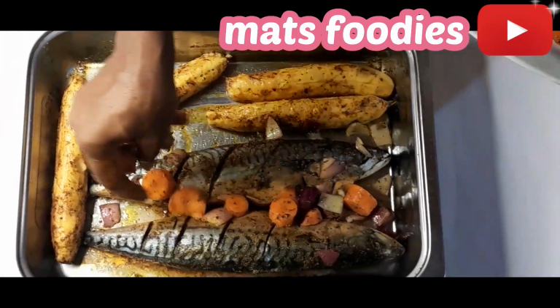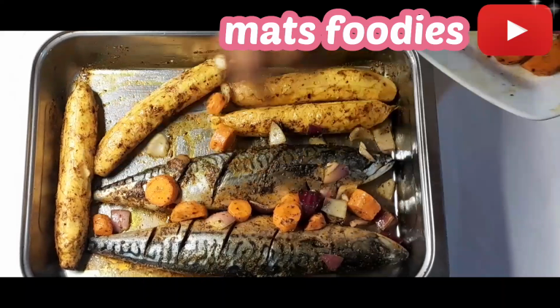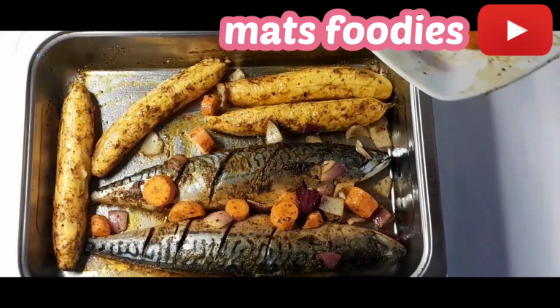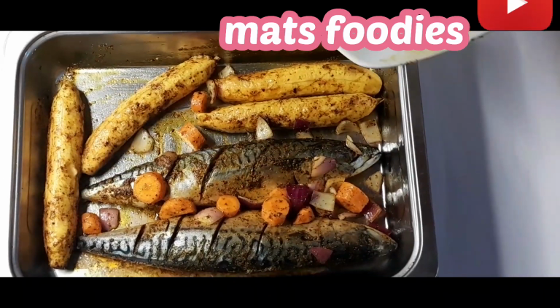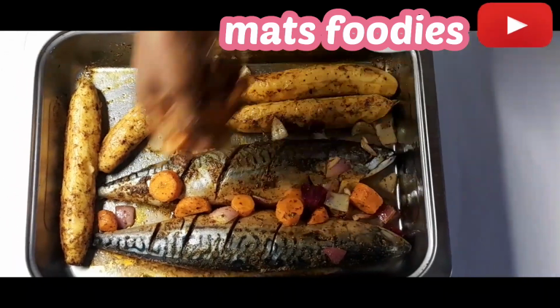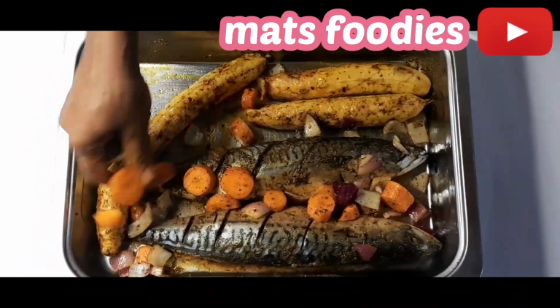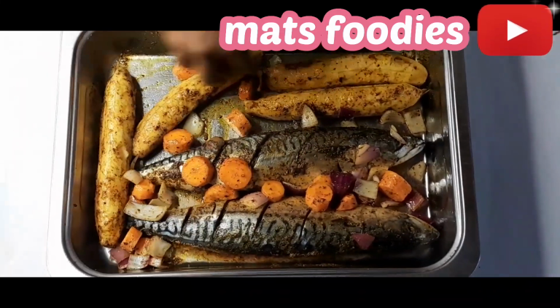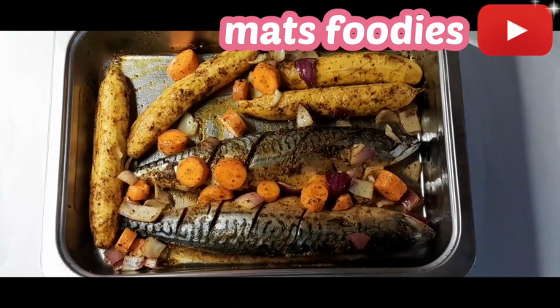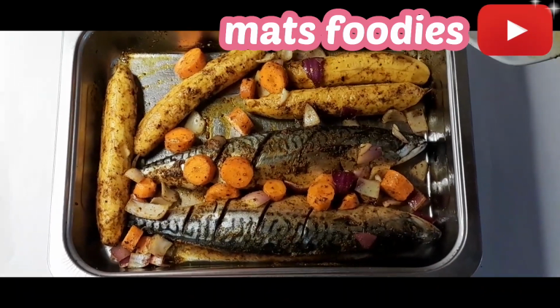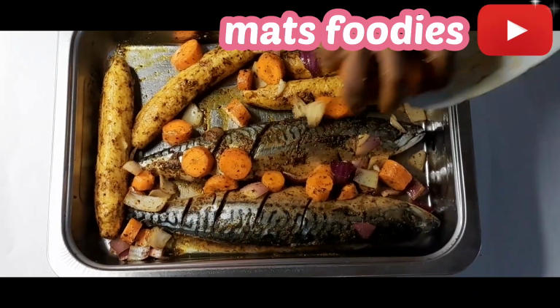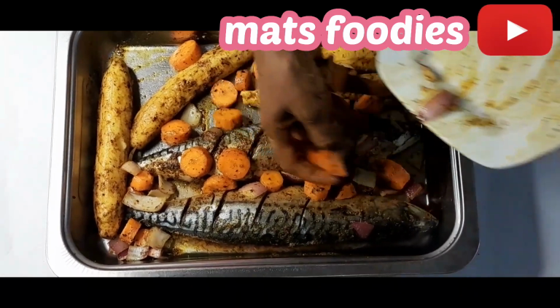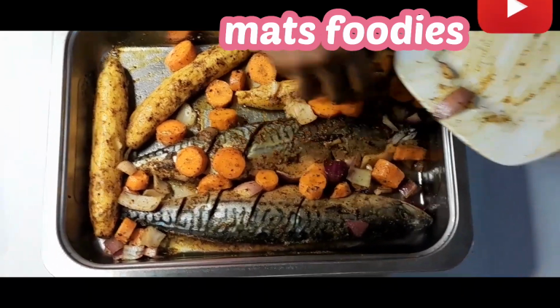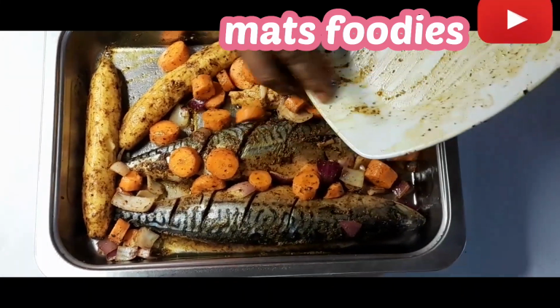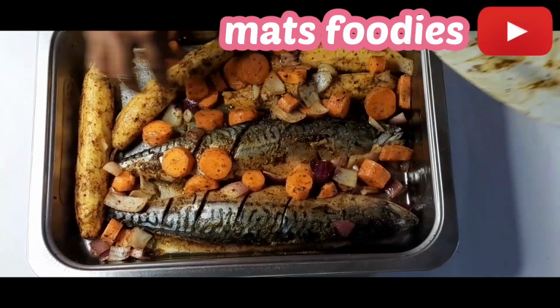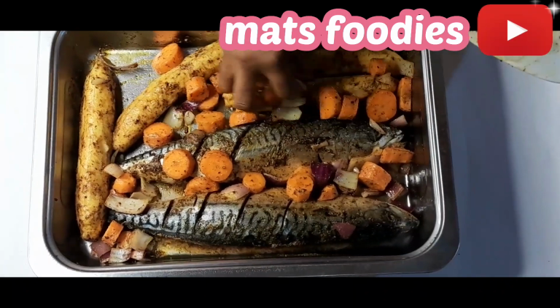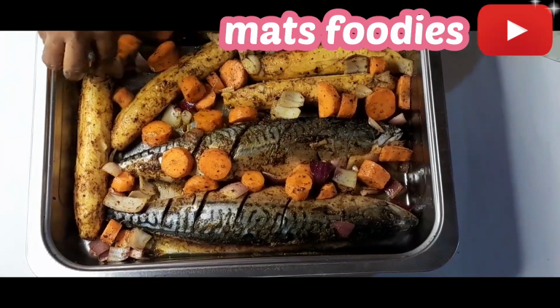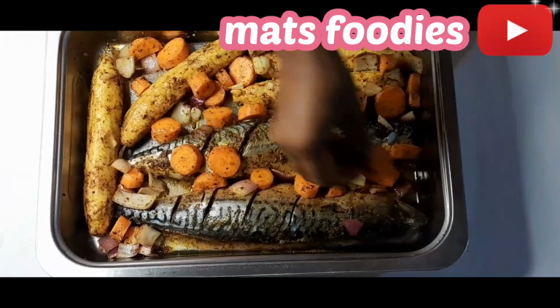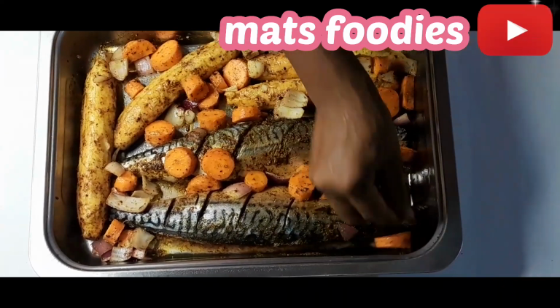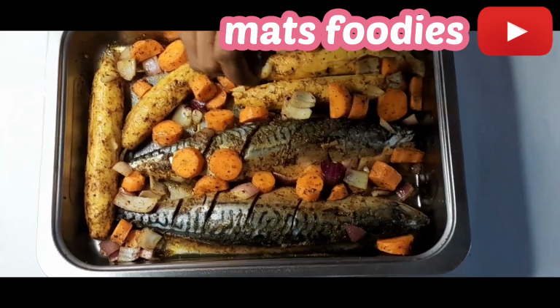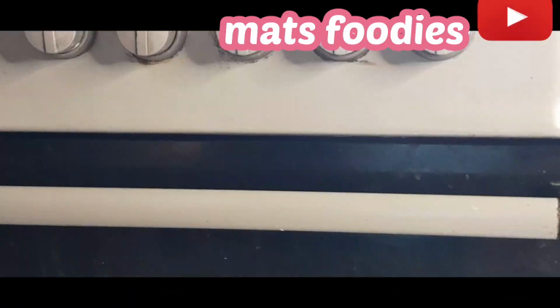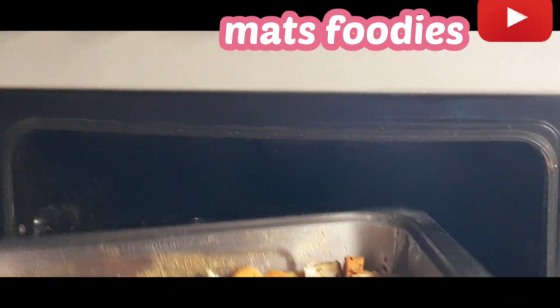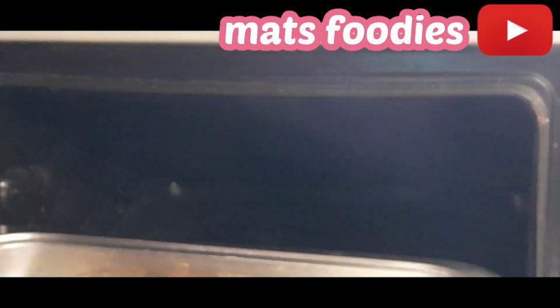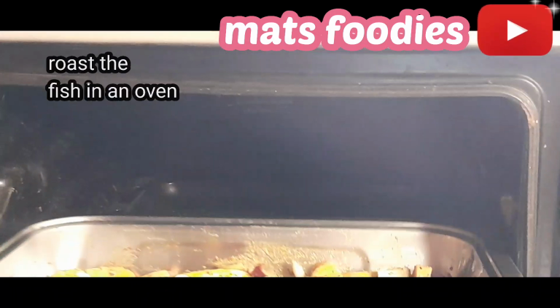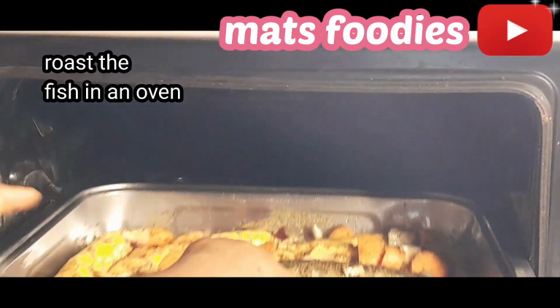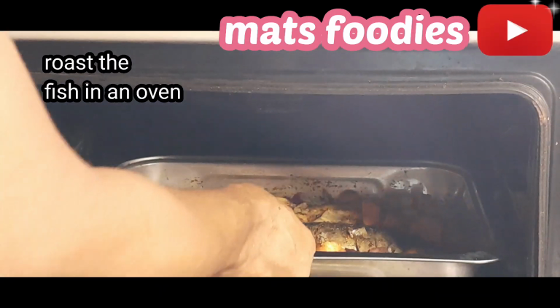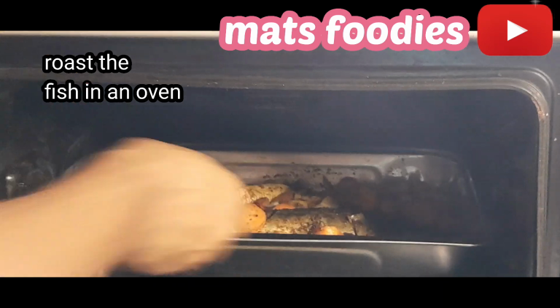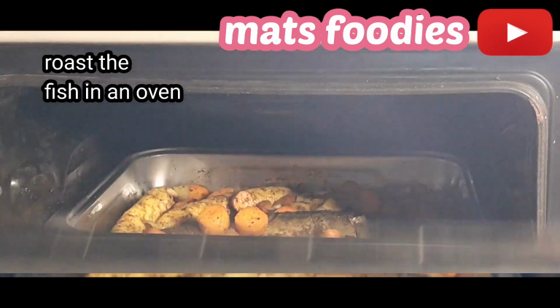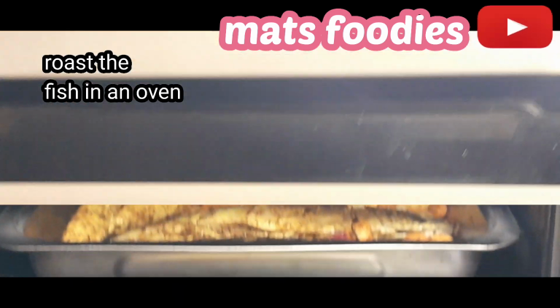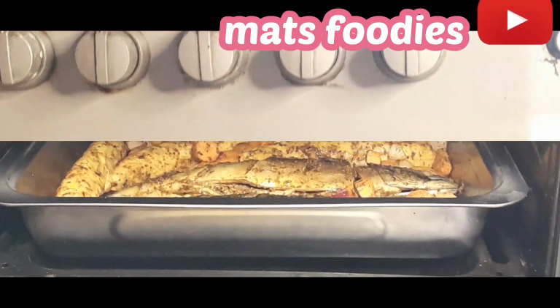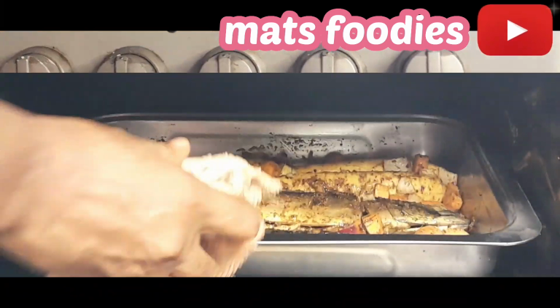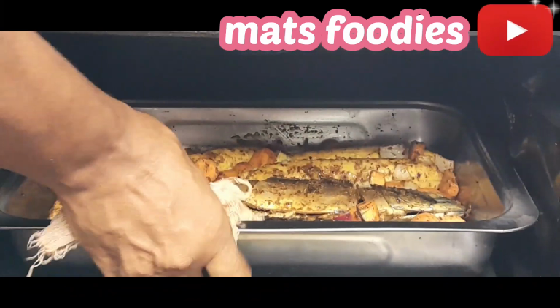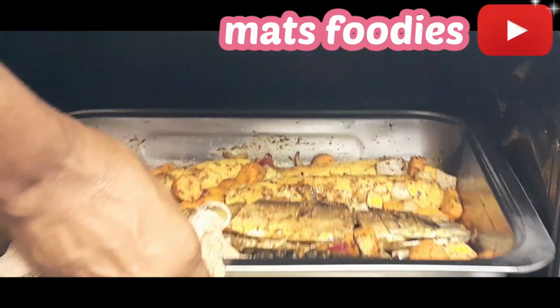I'll put that all in the pan and then go ahead and put it in the oven. I'm putting the veggies right in here — this meal came out so delicious! If you're yet to watch my shawarma recipe, you are missing out — try it and you'll not want to eat shawarma outside again, I promise.